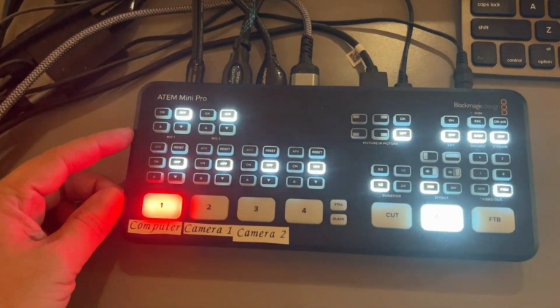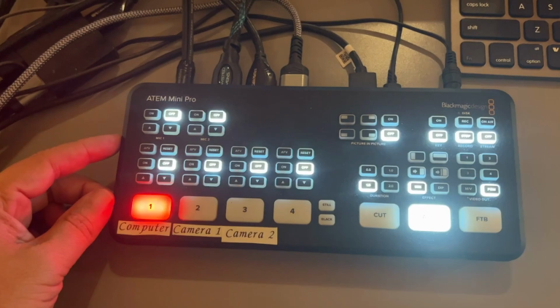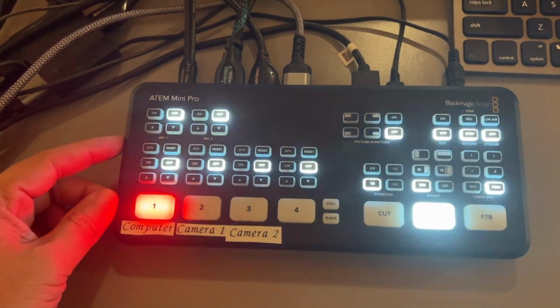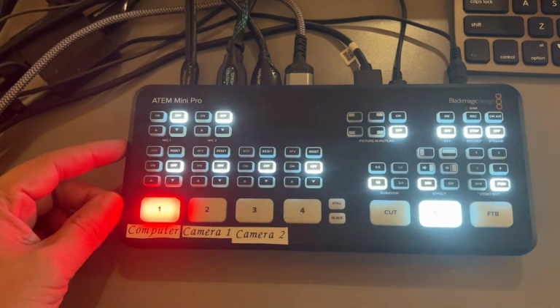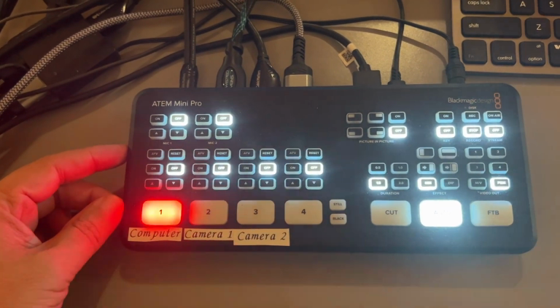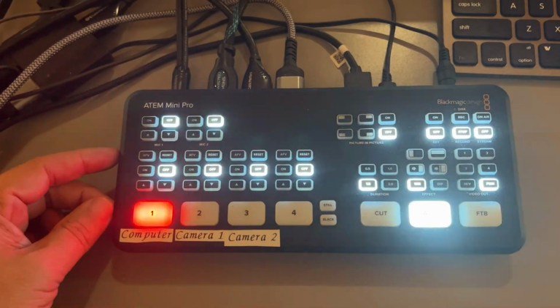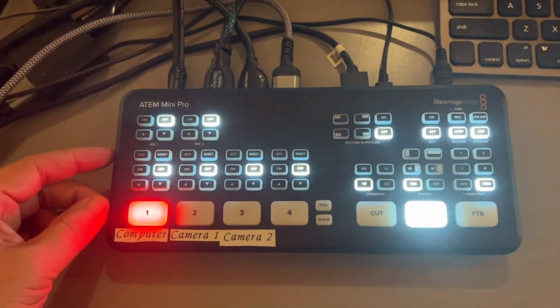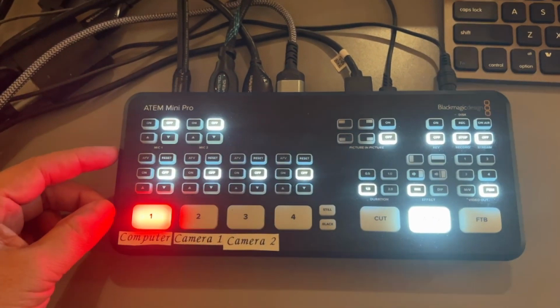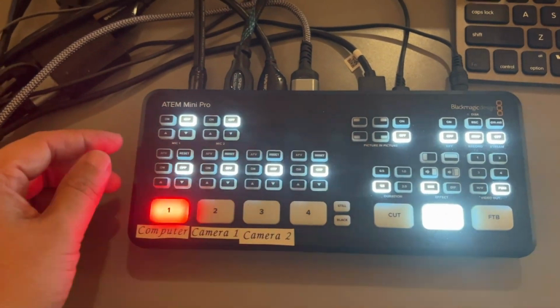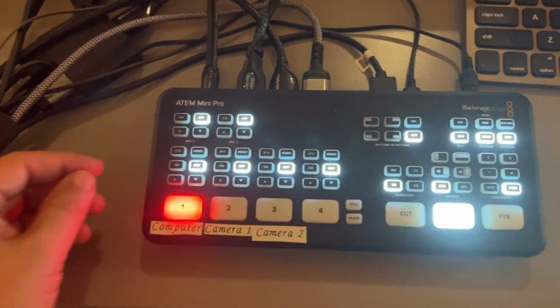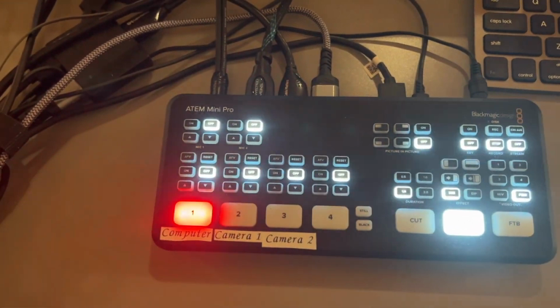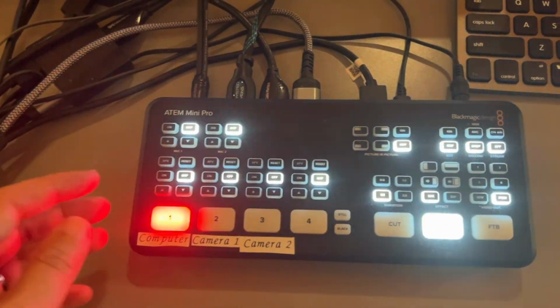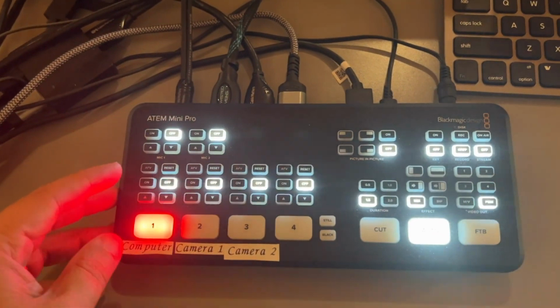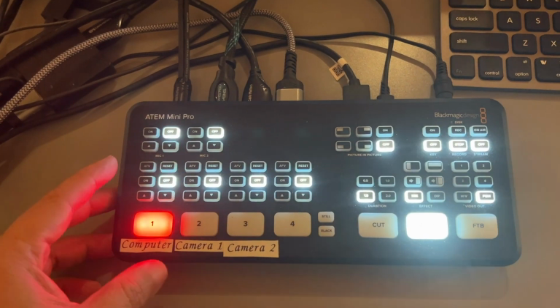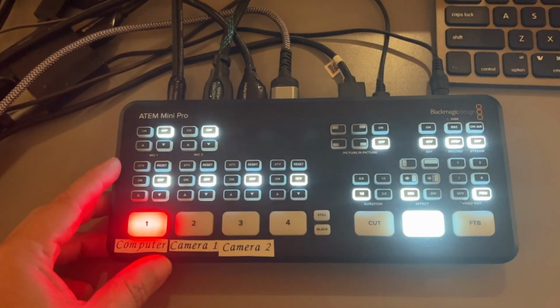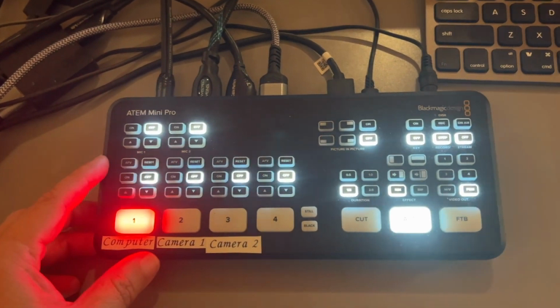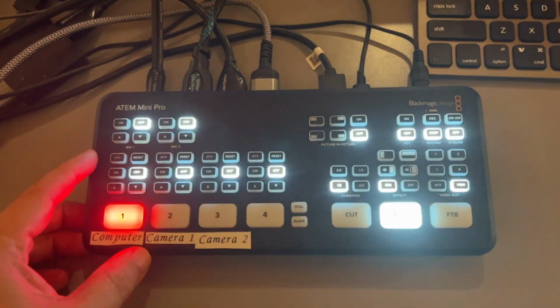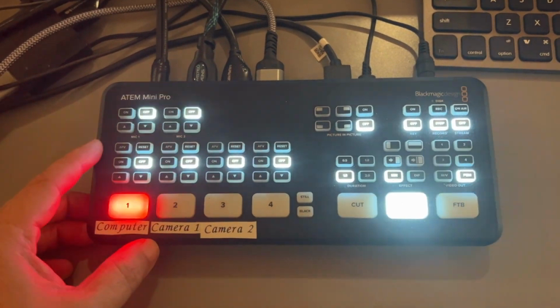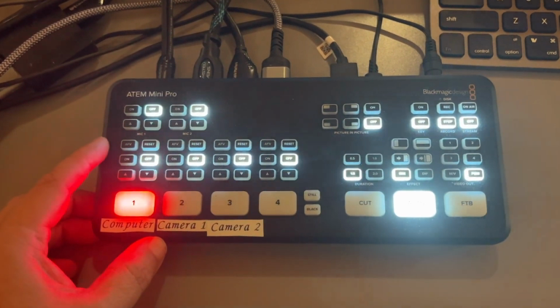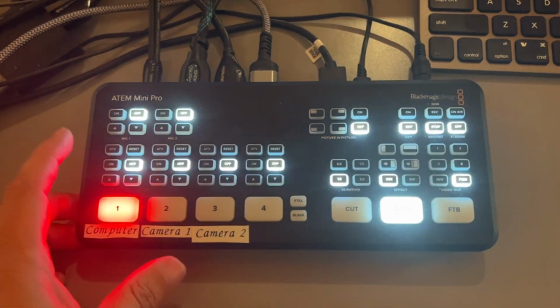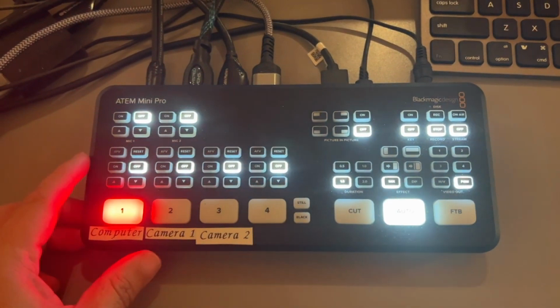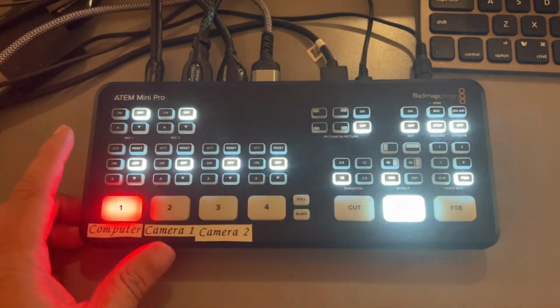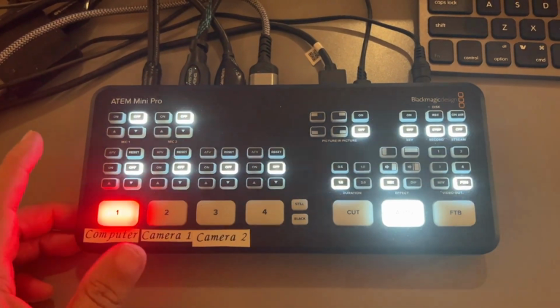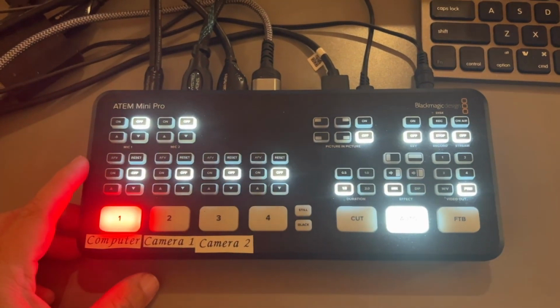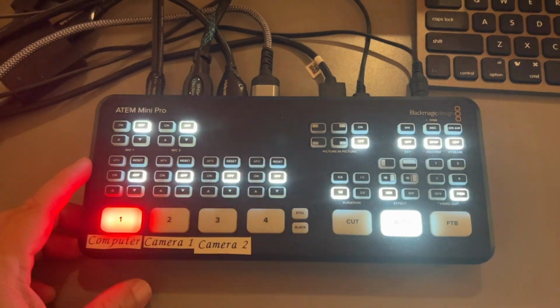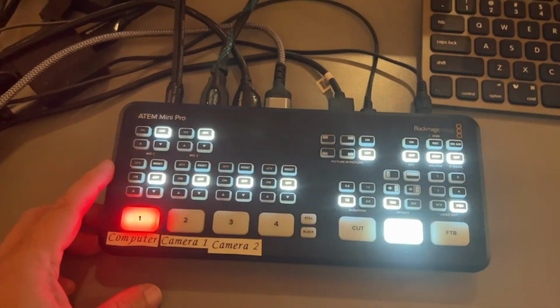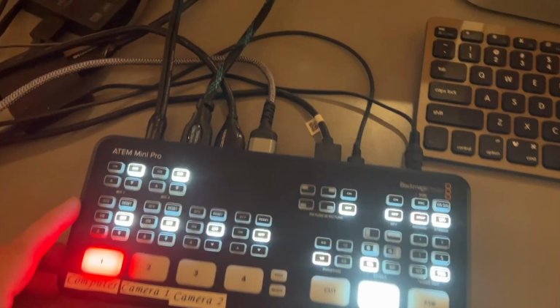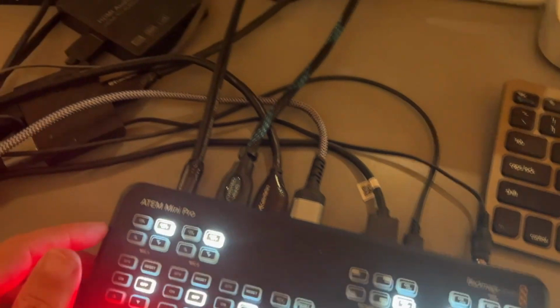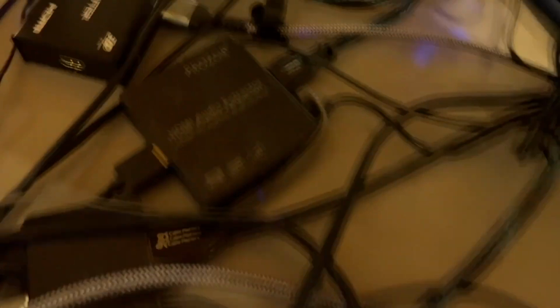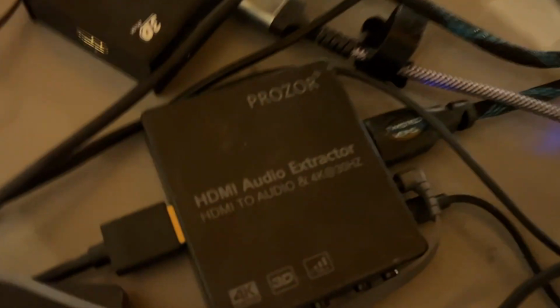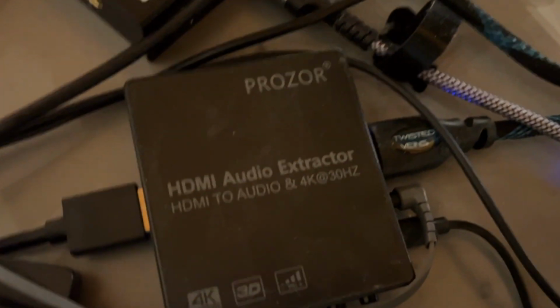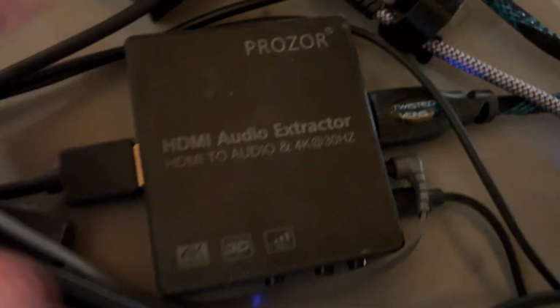So I had a workaround that has fixed that, where I'm able to gain access, put headphones on, and listen to what we are putting out, broadcasting and live streaming. And the way that you can do that is through this little device right here.